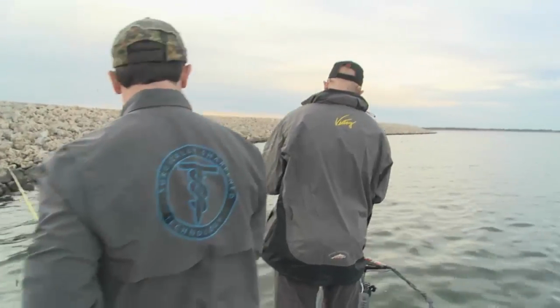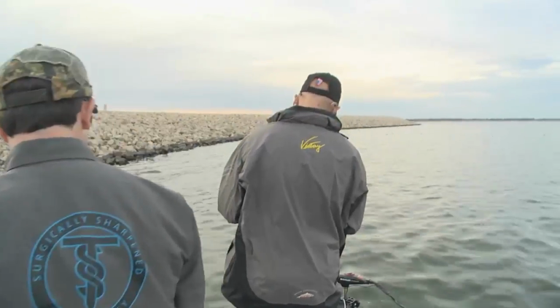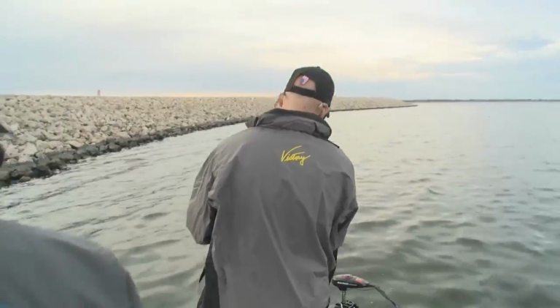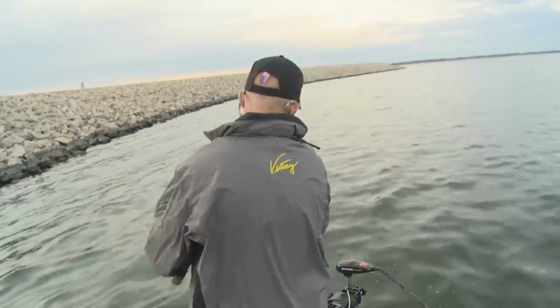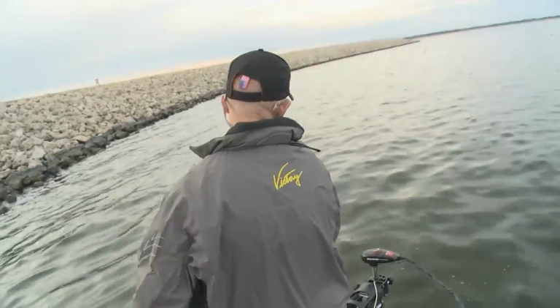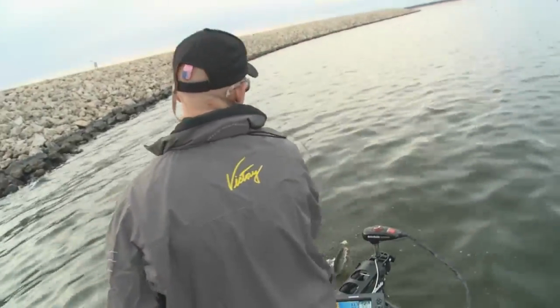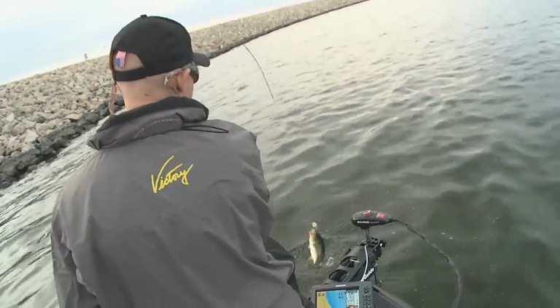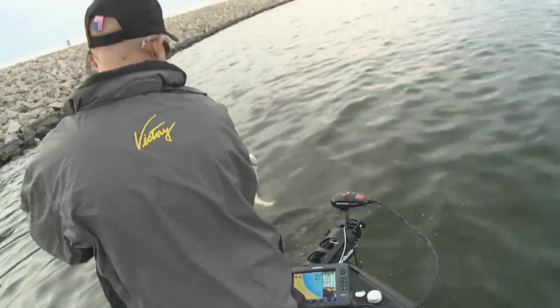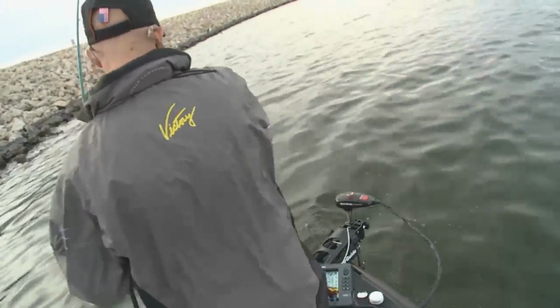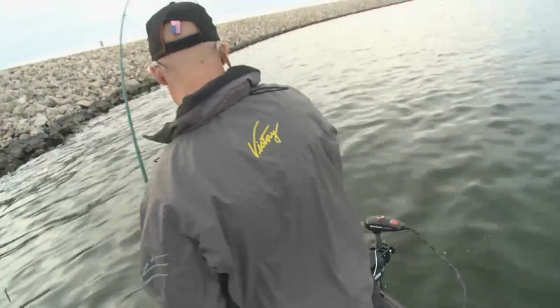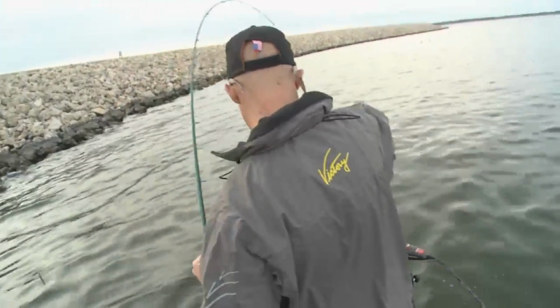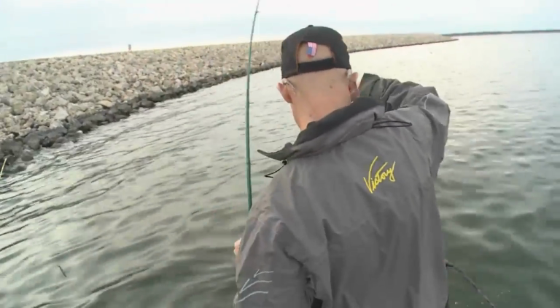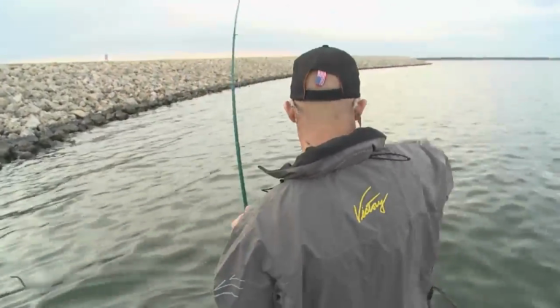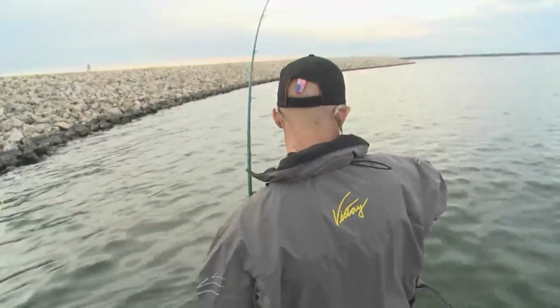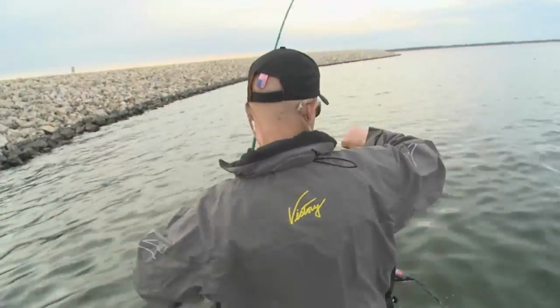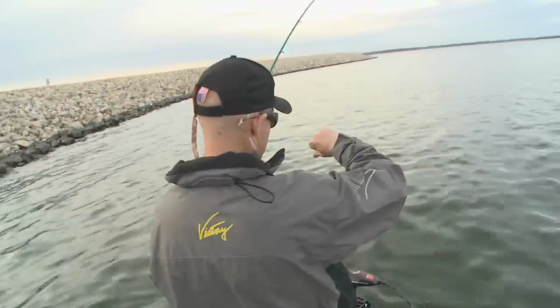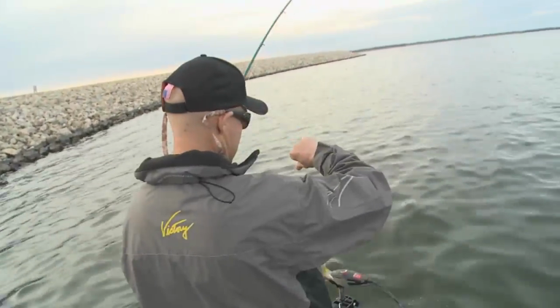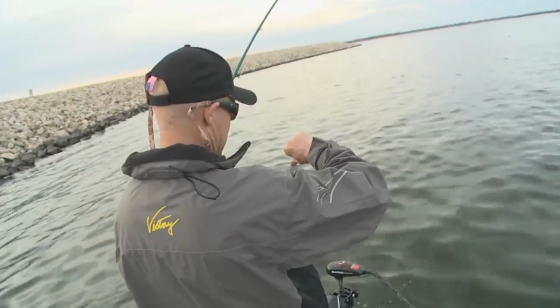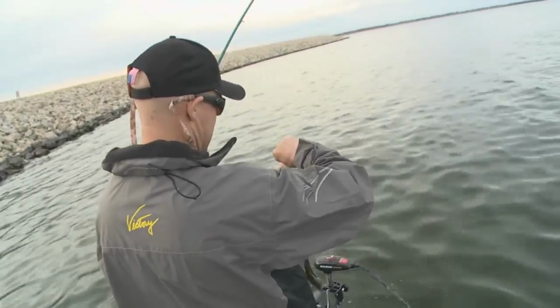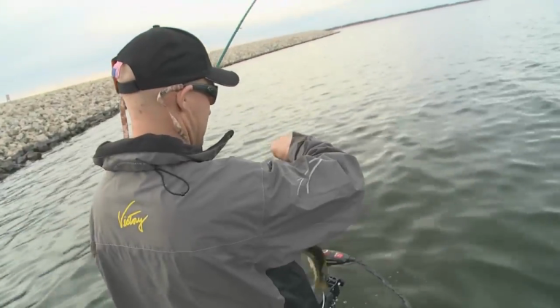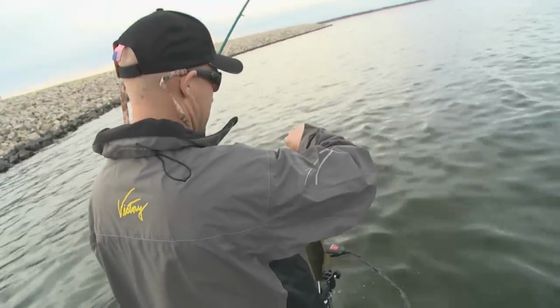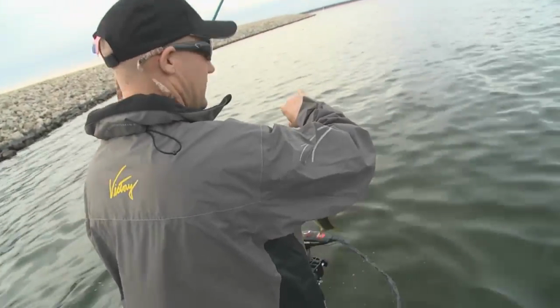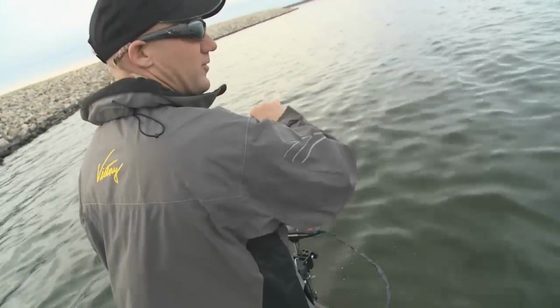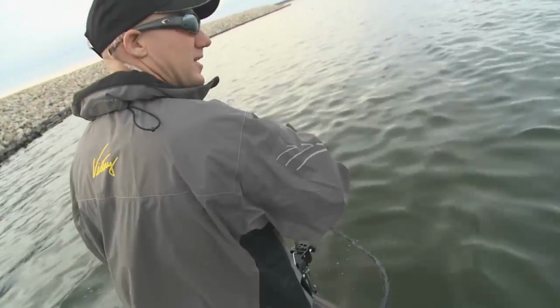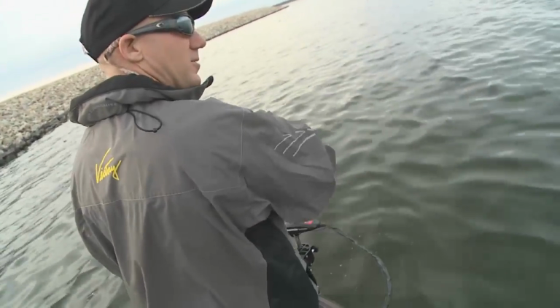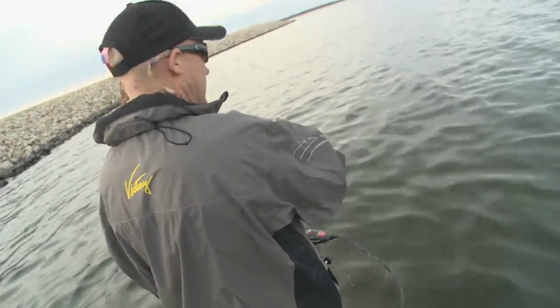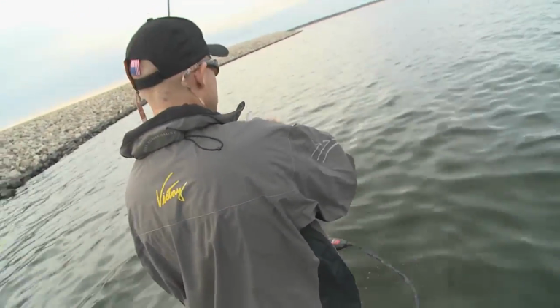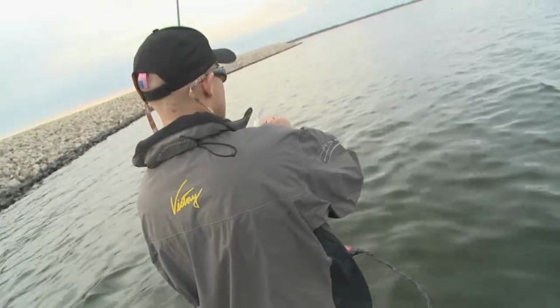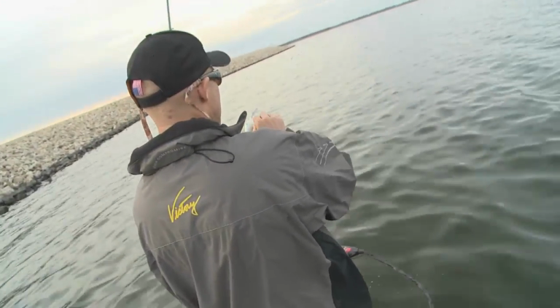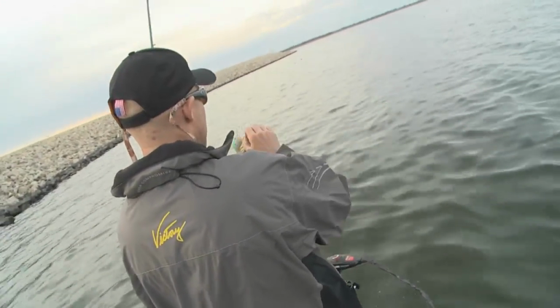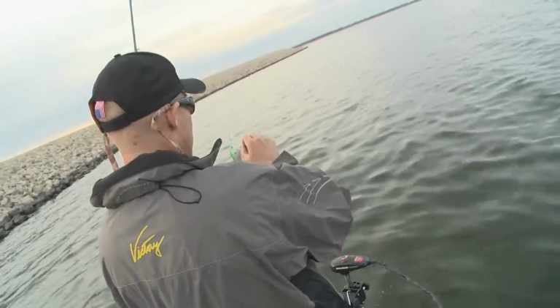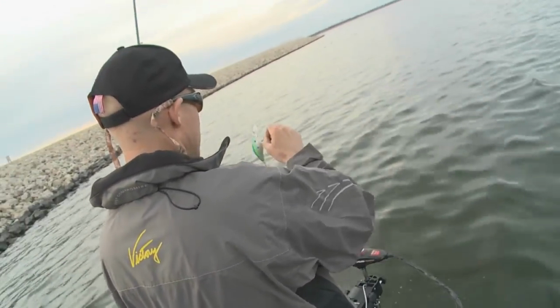Probably the smallest fish of the day, but probably the best bite. He hit it with everything he had, didn't he? That was fun catching some on plastics, but they bite a lot better on a crankbait.